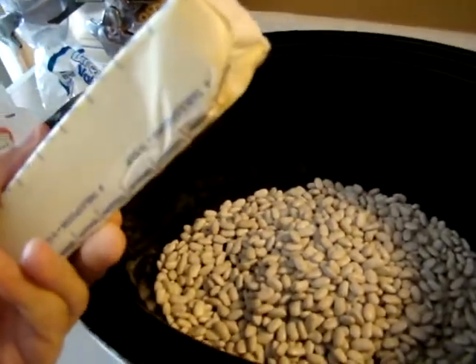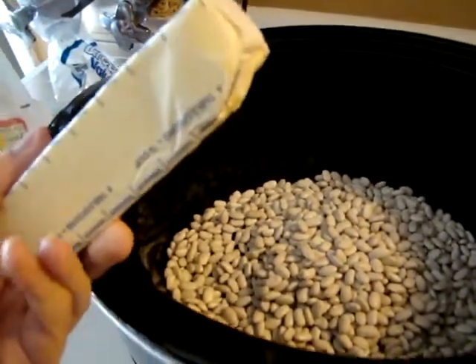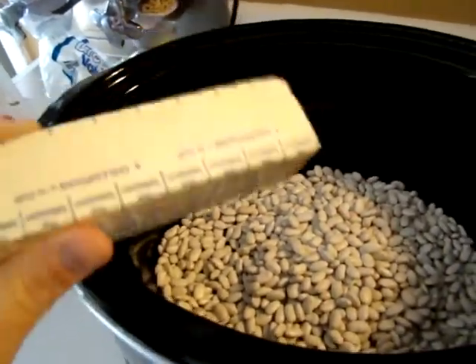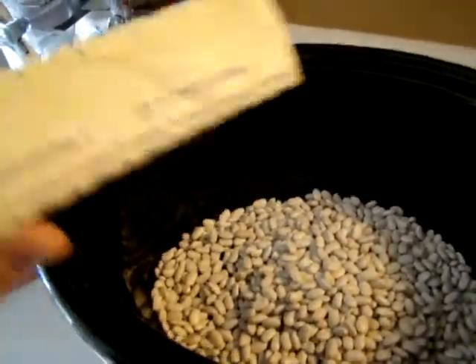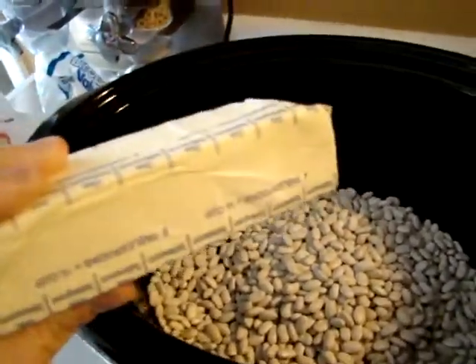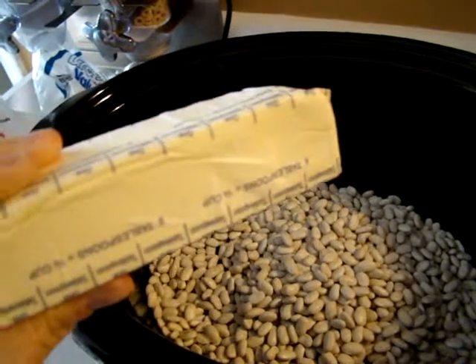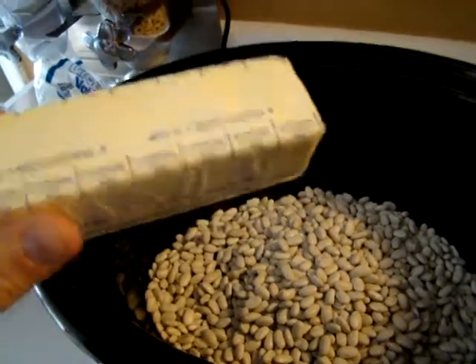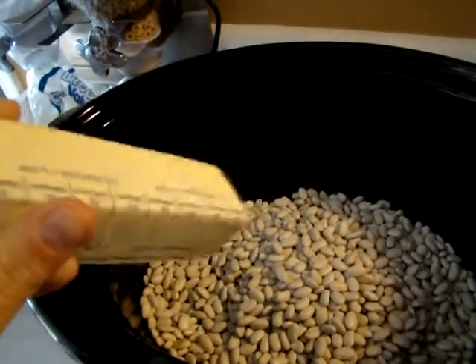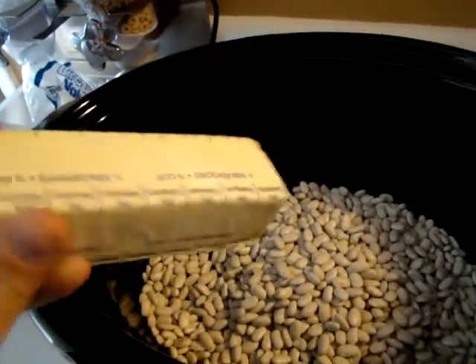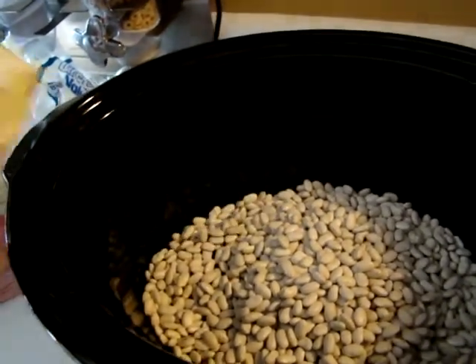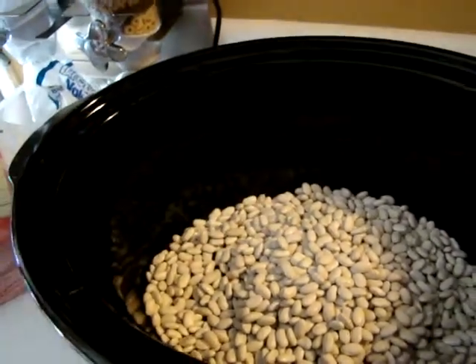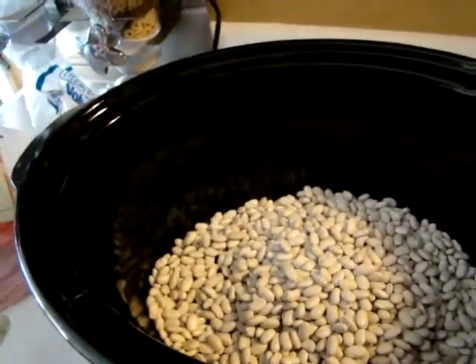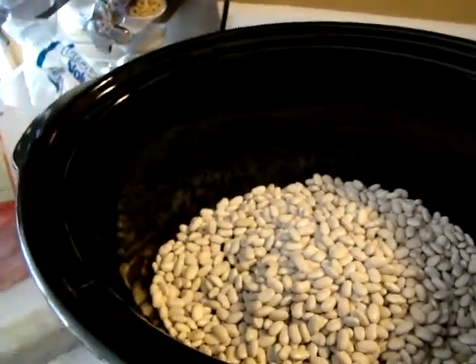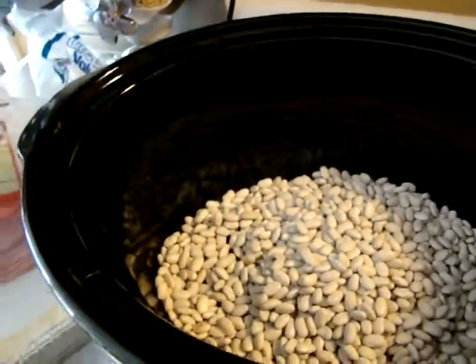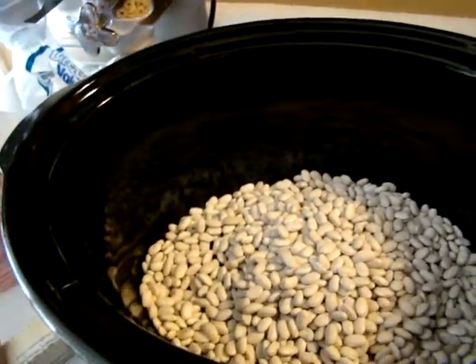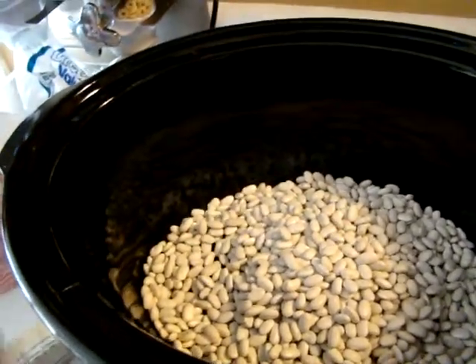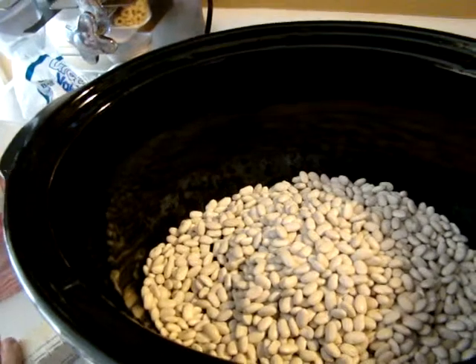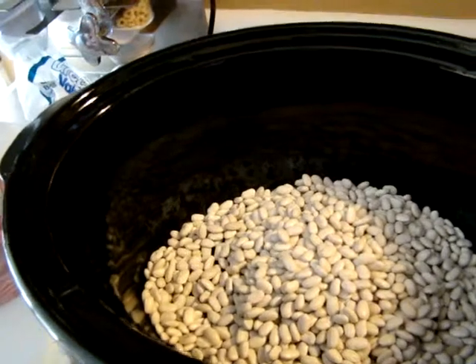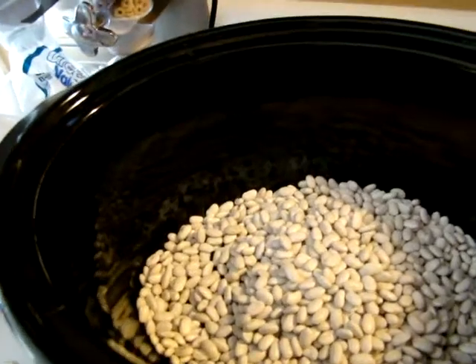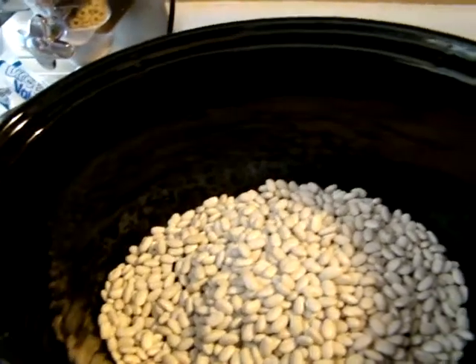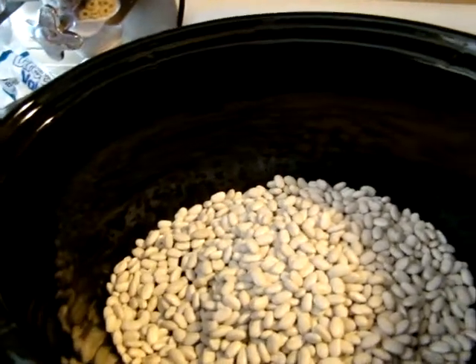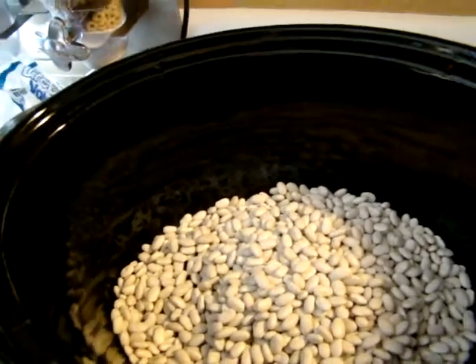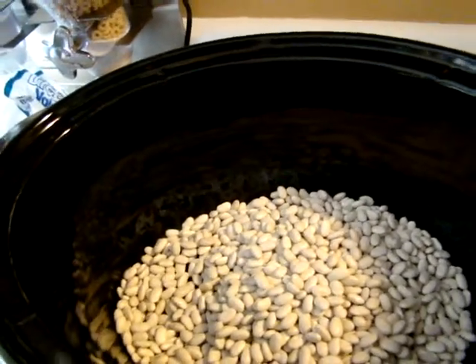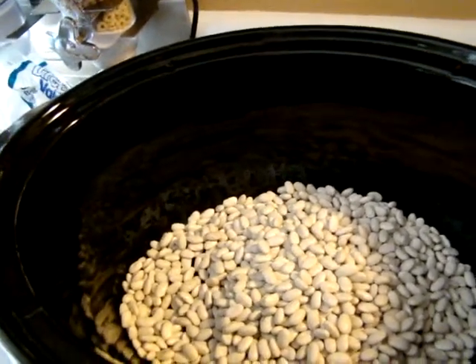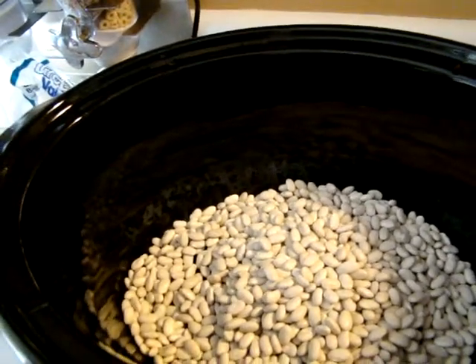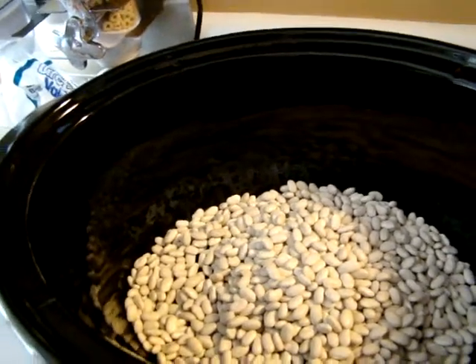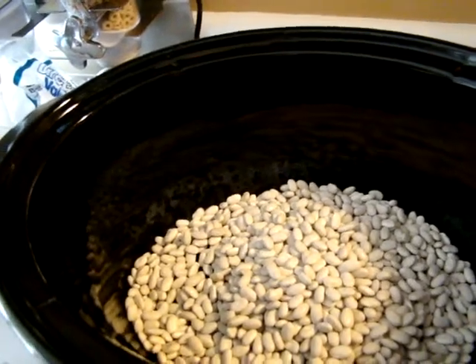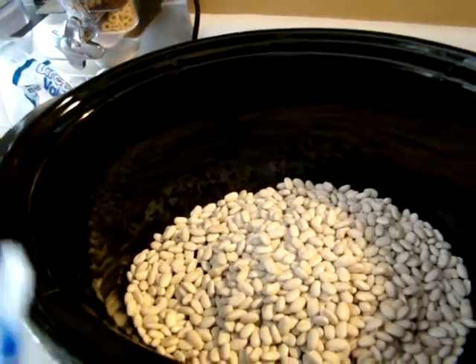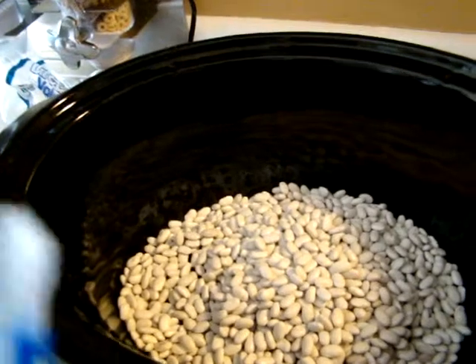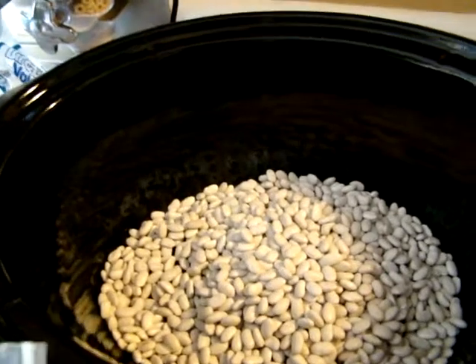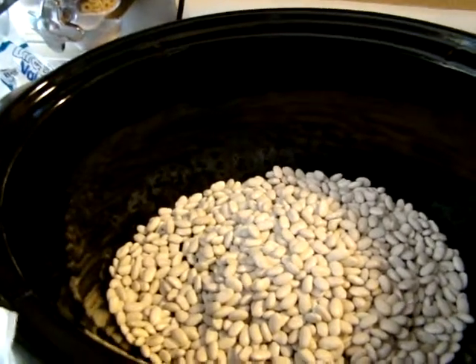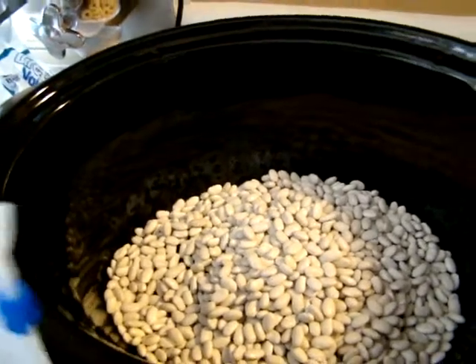I'm going to add two tablespoons of butter. Now if for some reason you don't have butter, you do not have to have this in your beans, but I always add just a little bit of butter. You can do quite a few different things with beans.